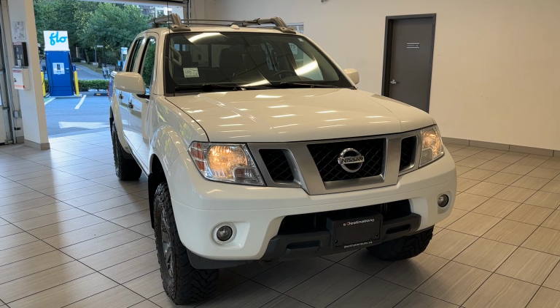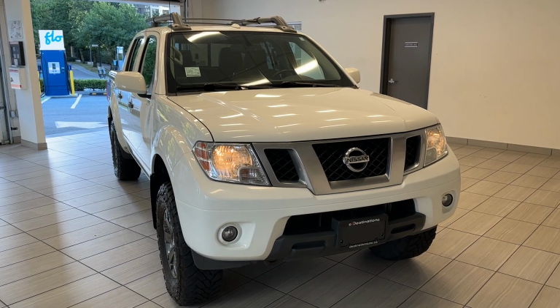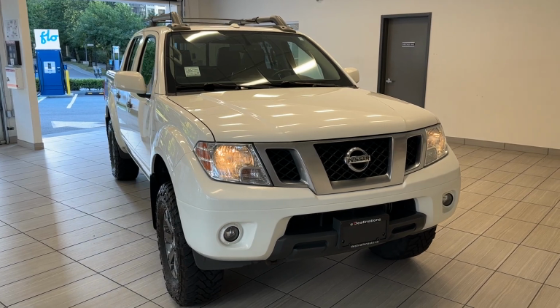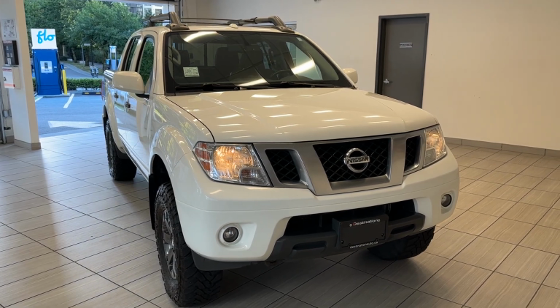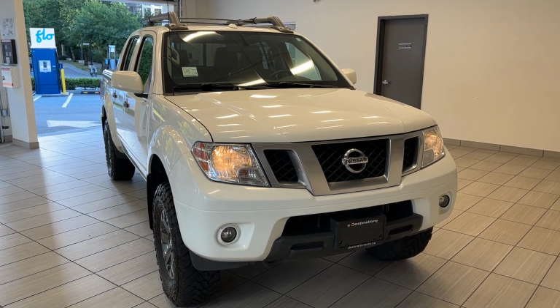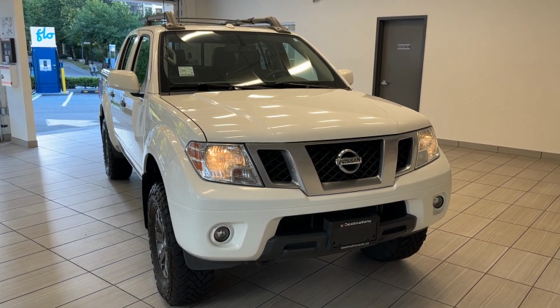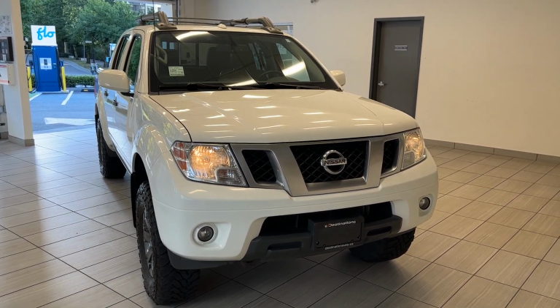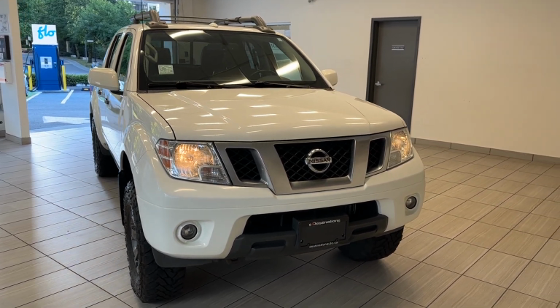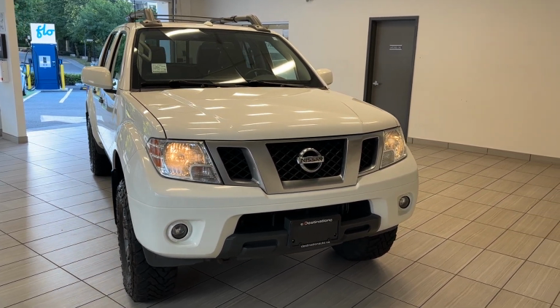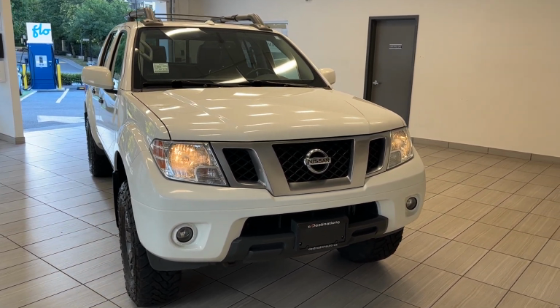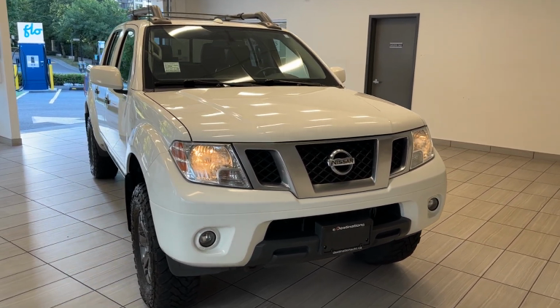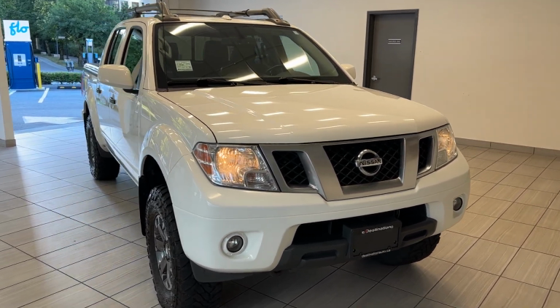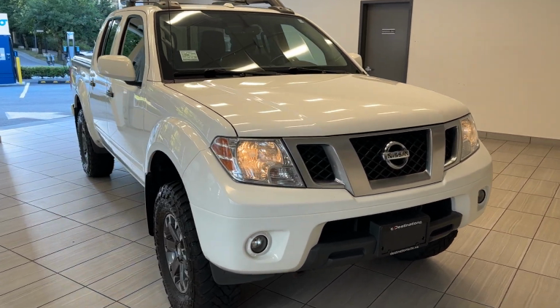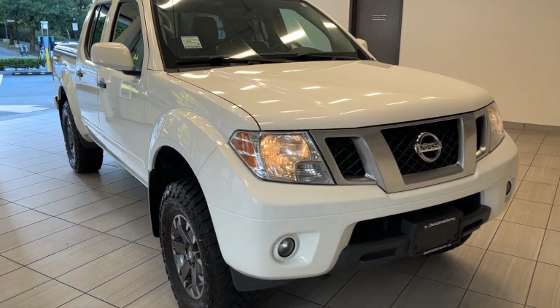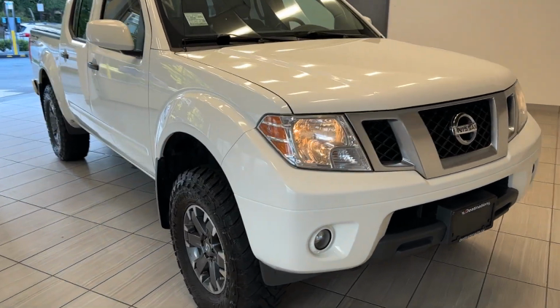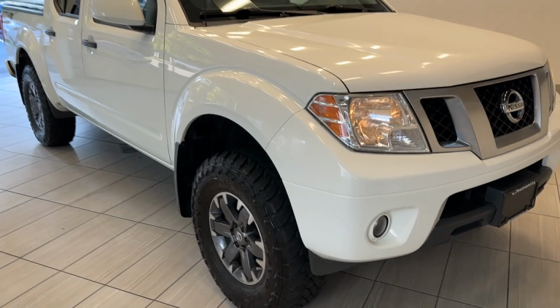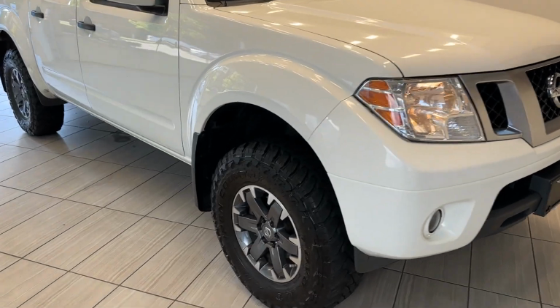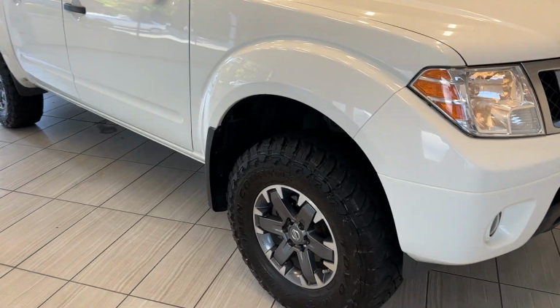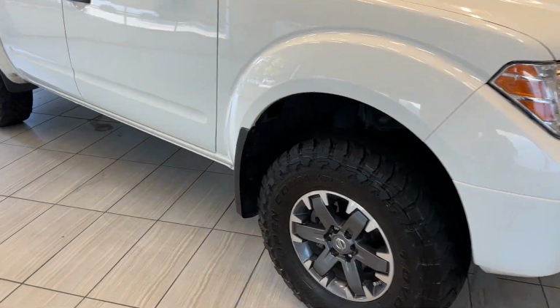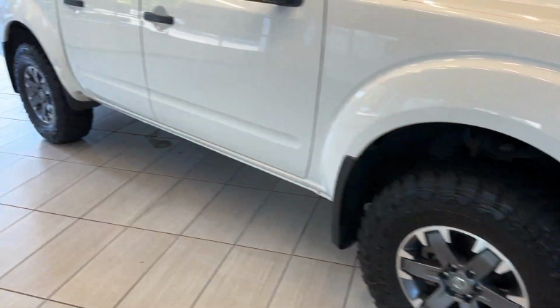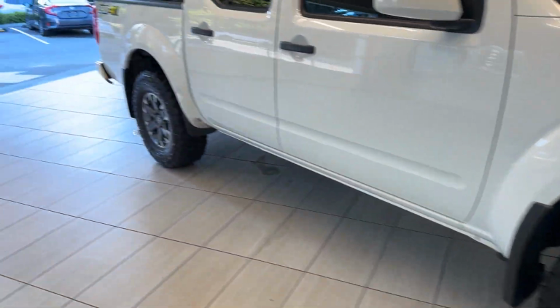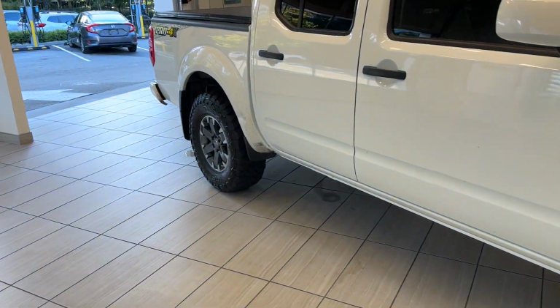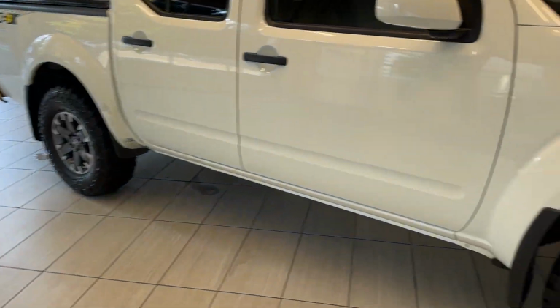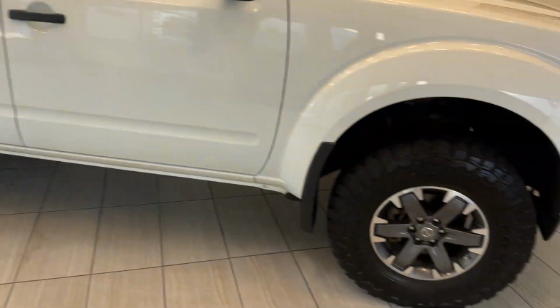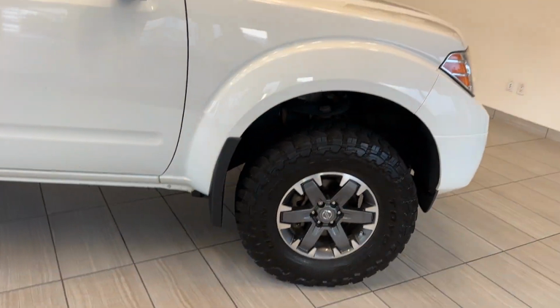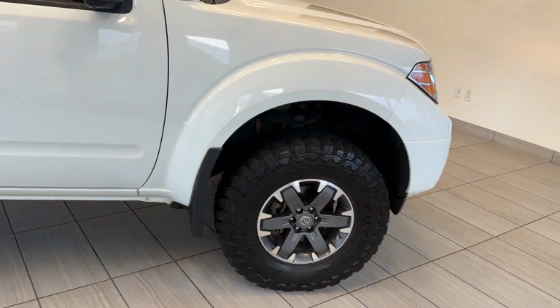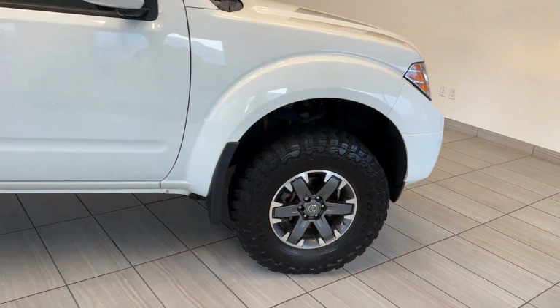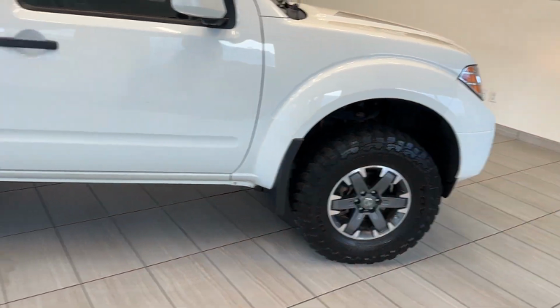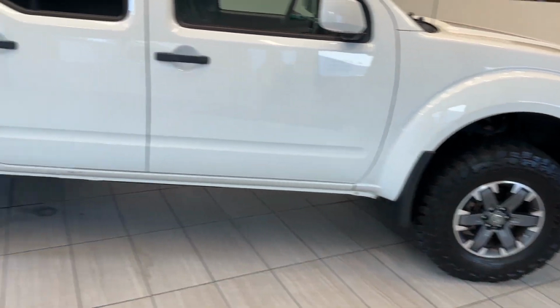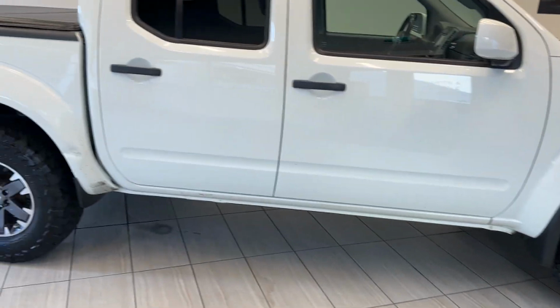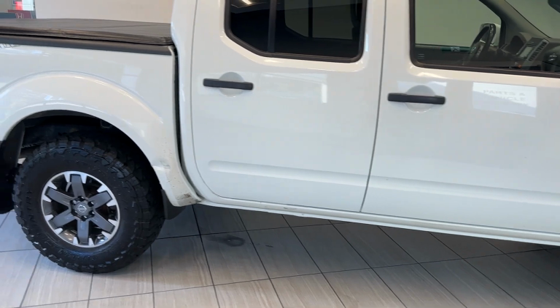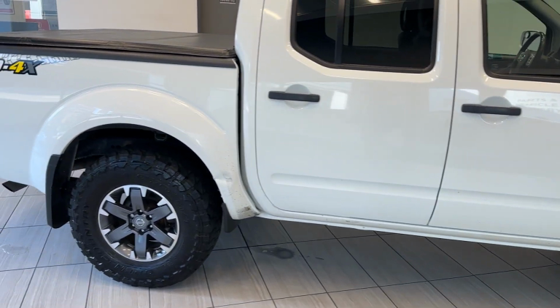Today we have a 2018 Nissan Frontier in this gorgeous white color. You get these really cool alloy wheels on the side as well as the all-terrain tires.